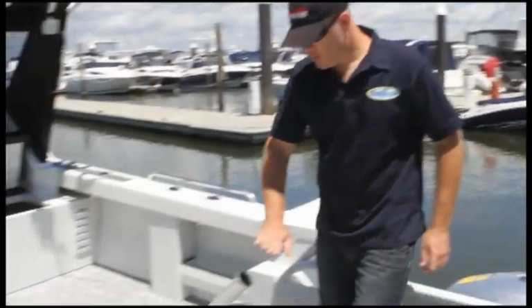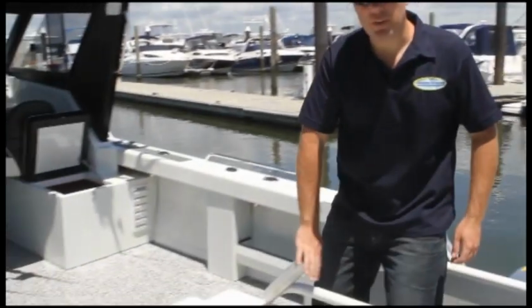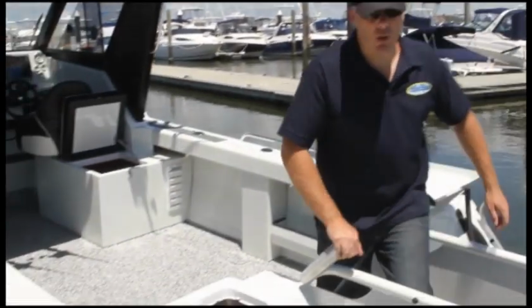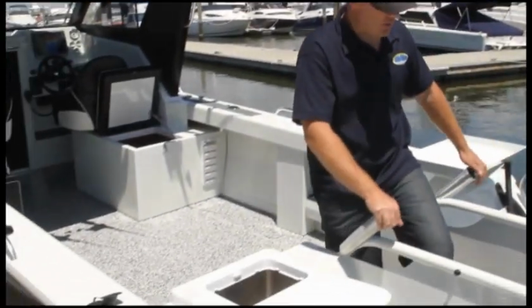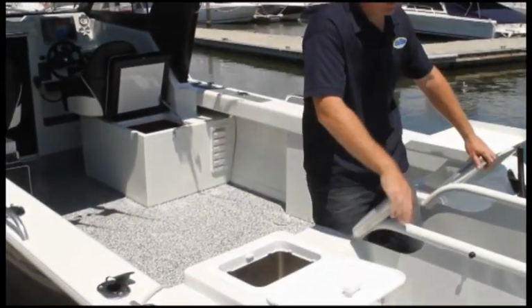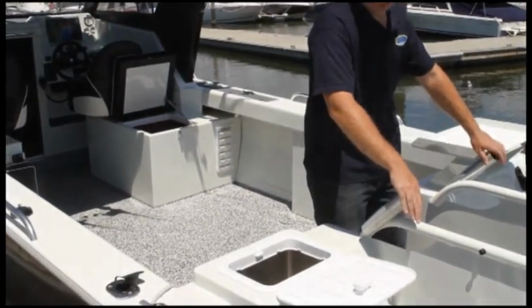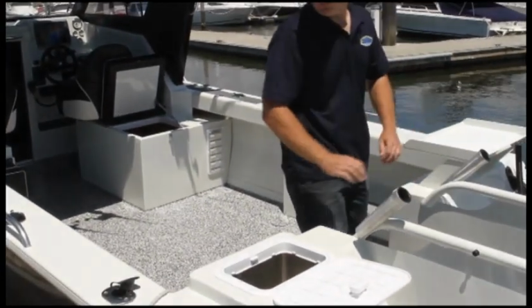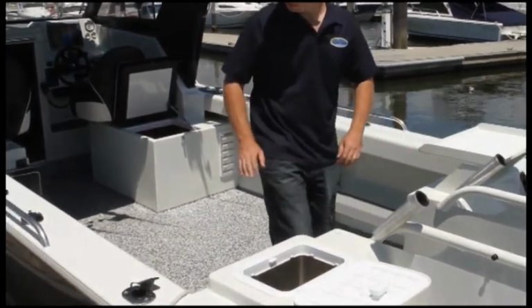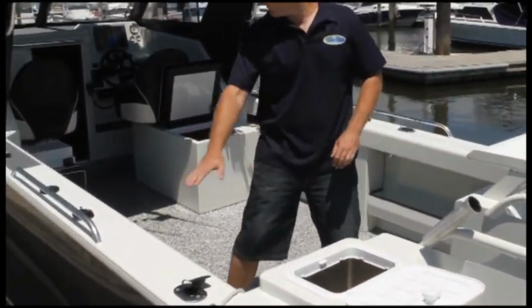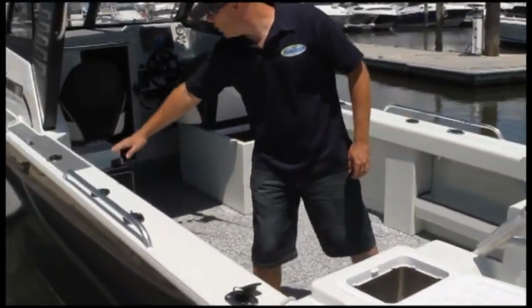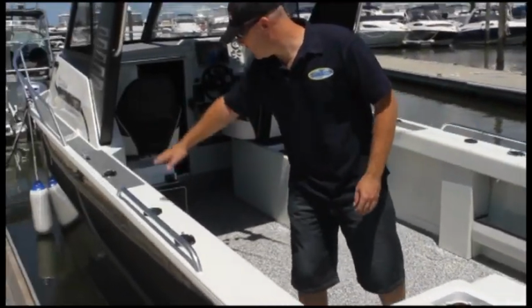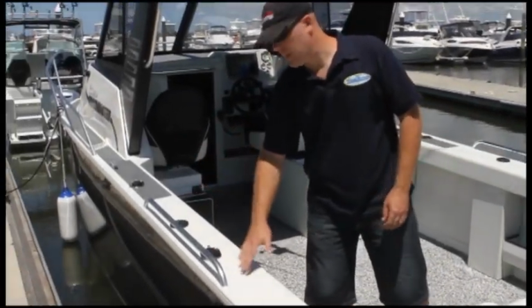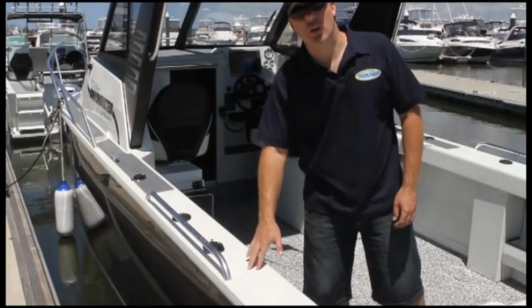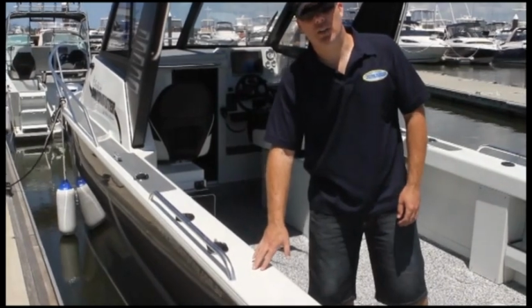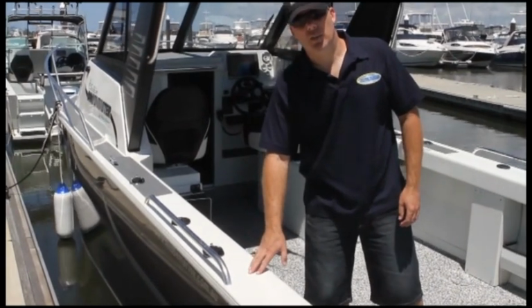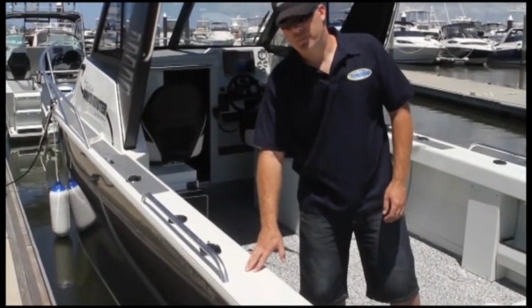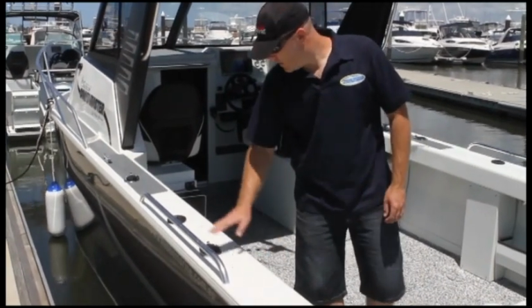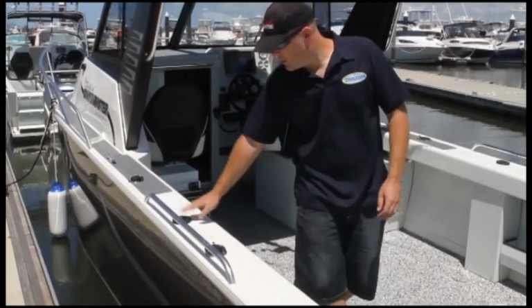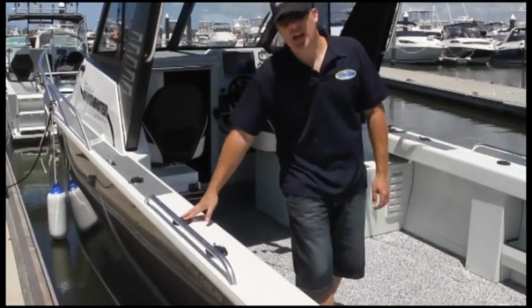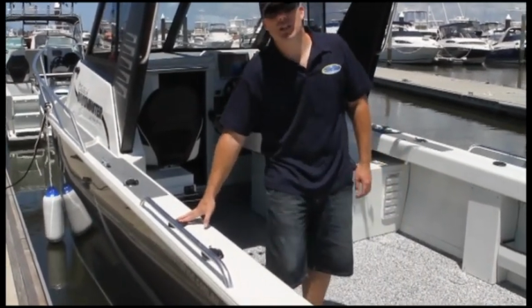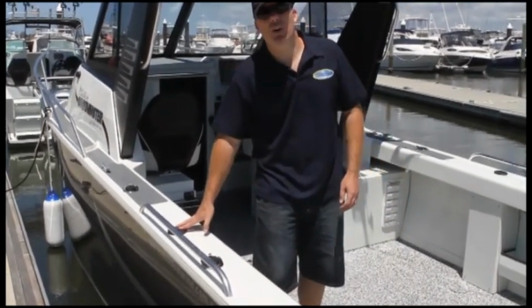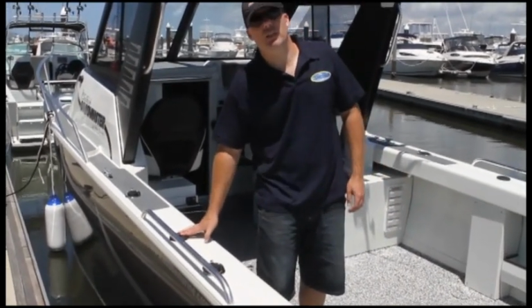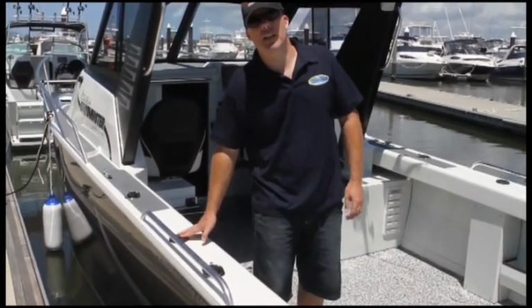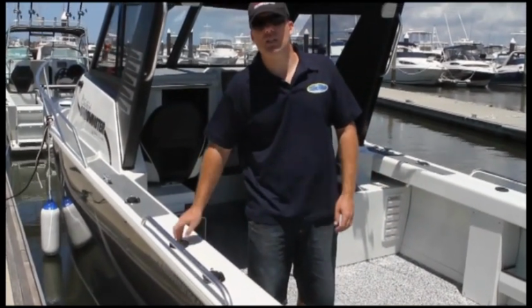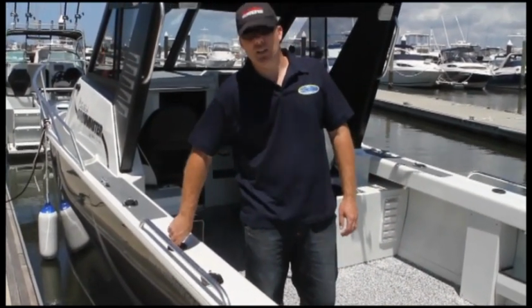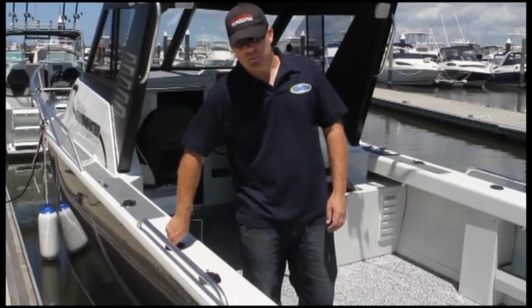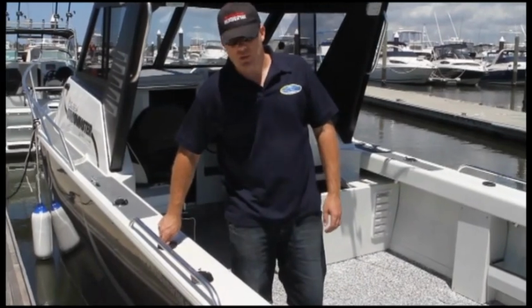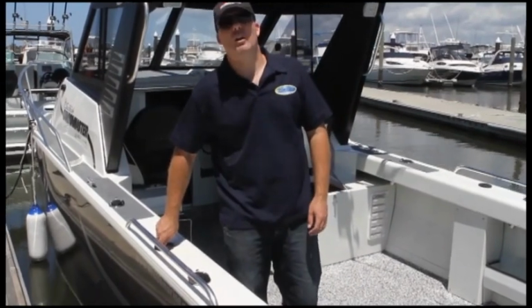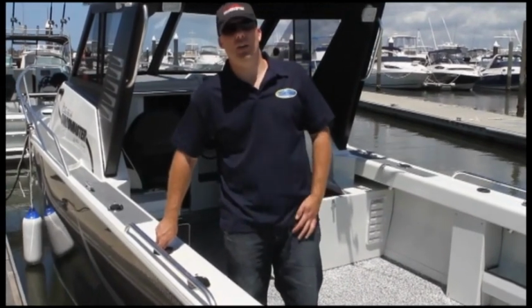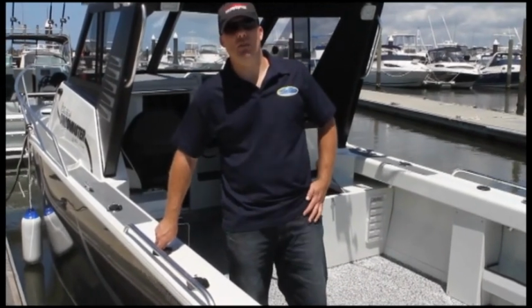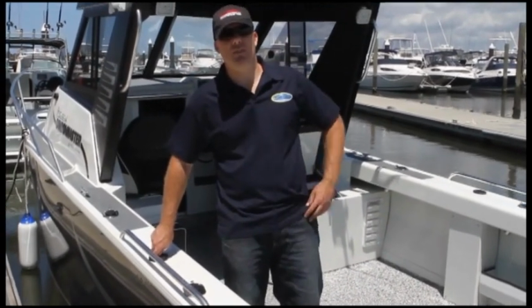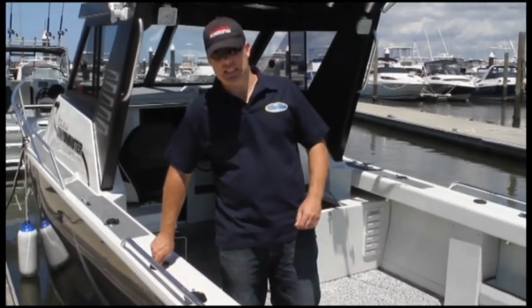Two convenient rod holders and three more down each side. The boat has 175-litre fuel tanks each side, for a total of 350 litres.